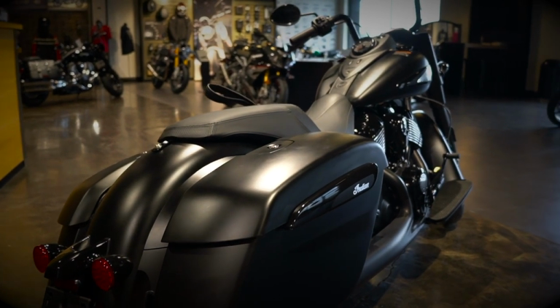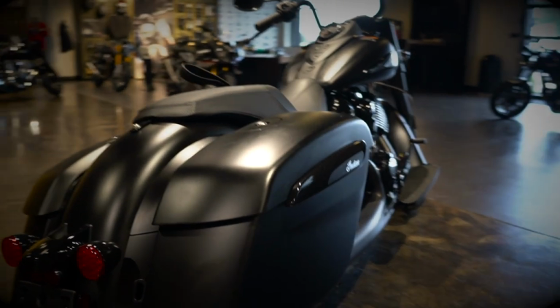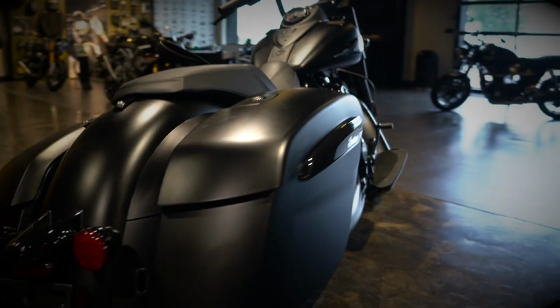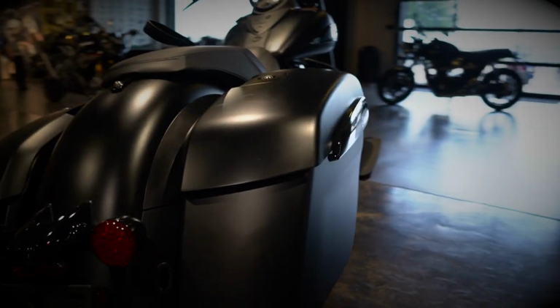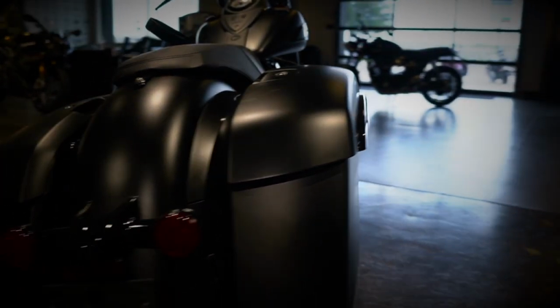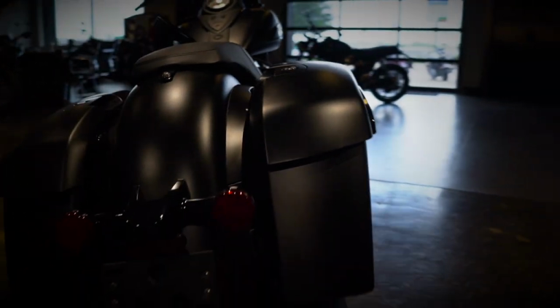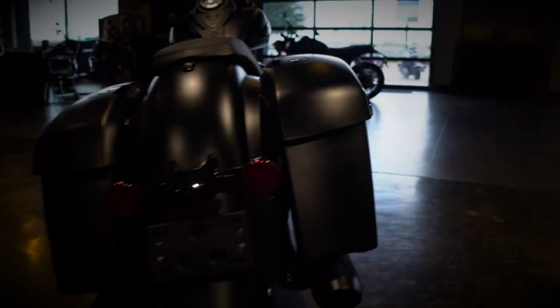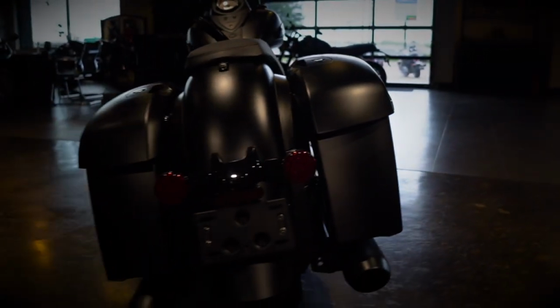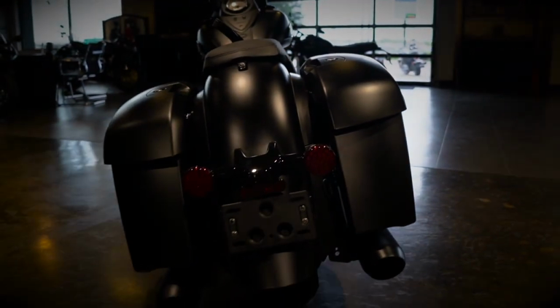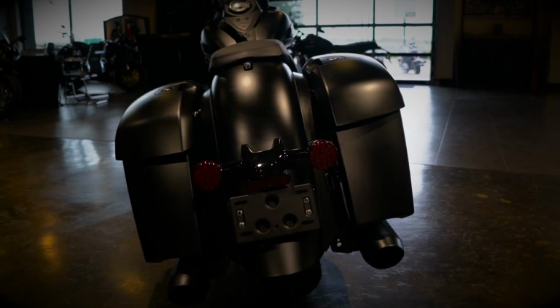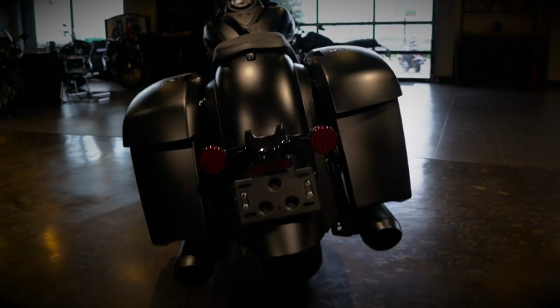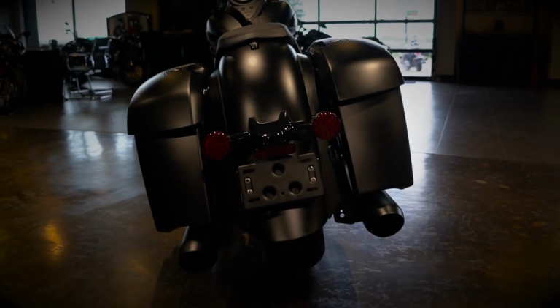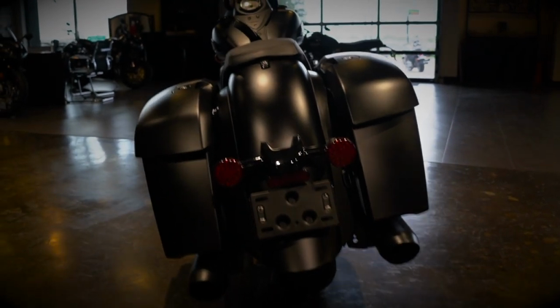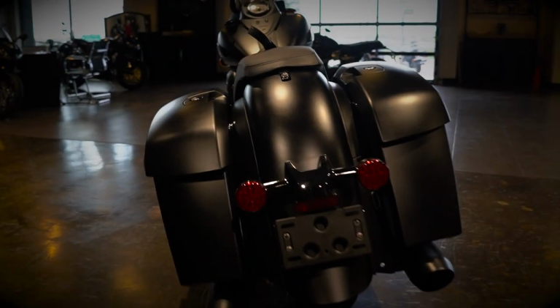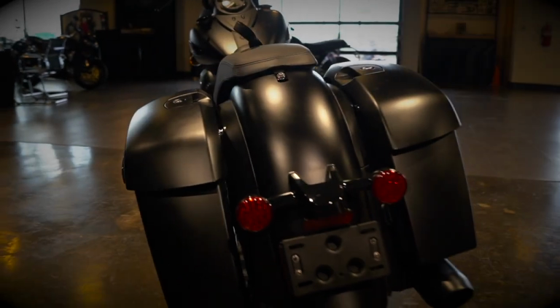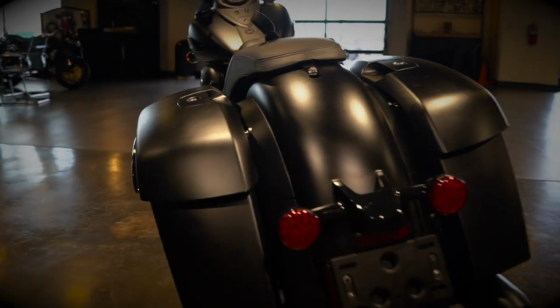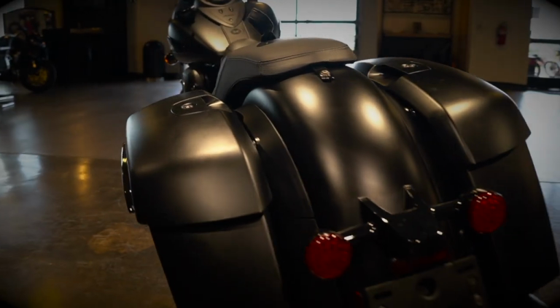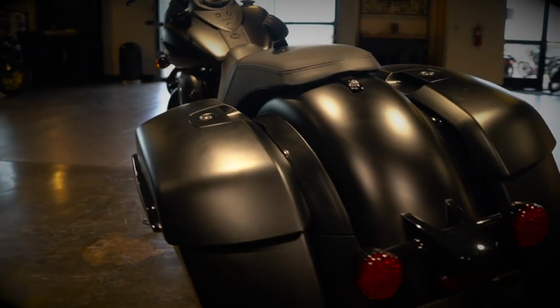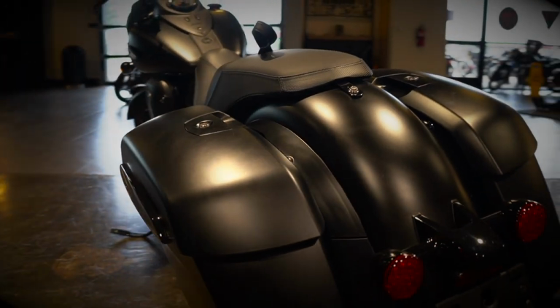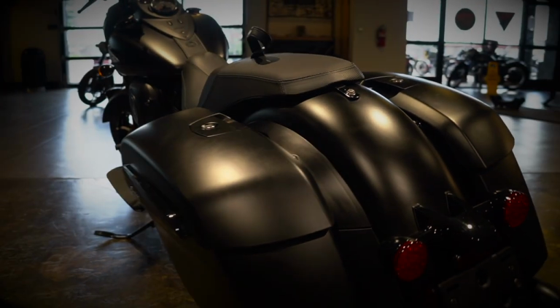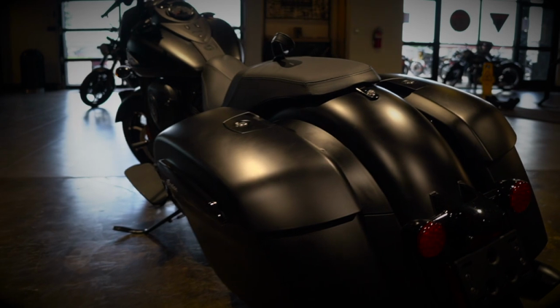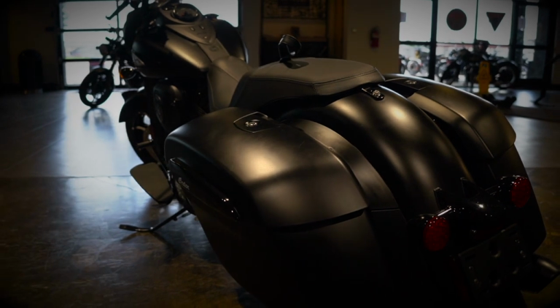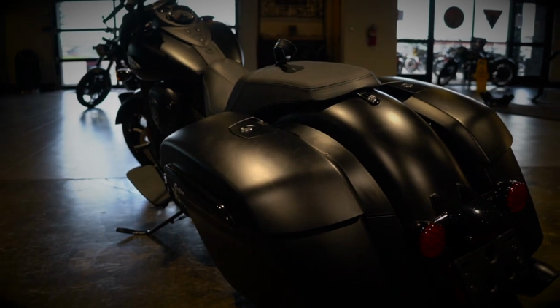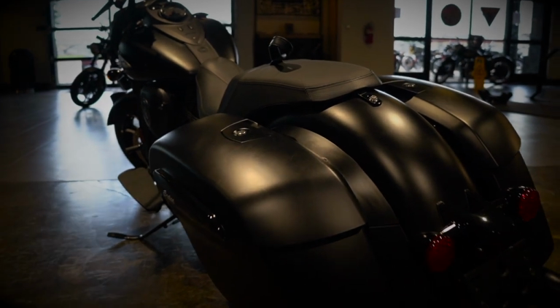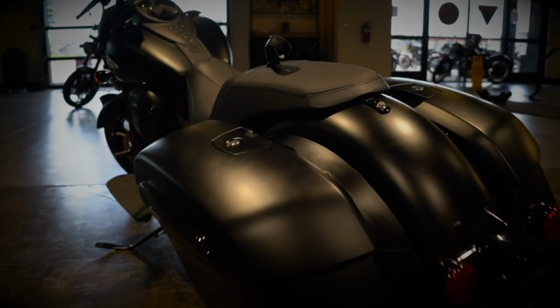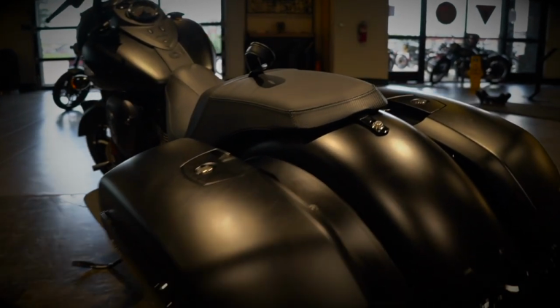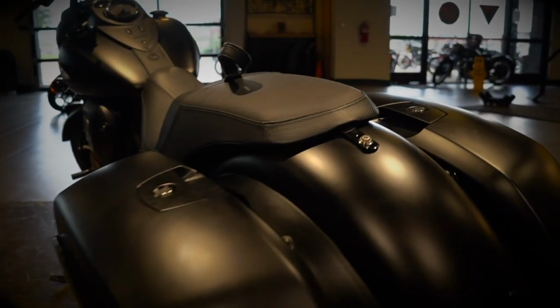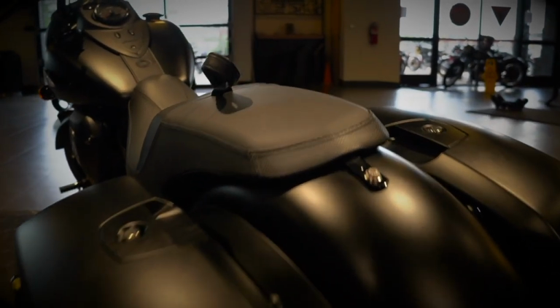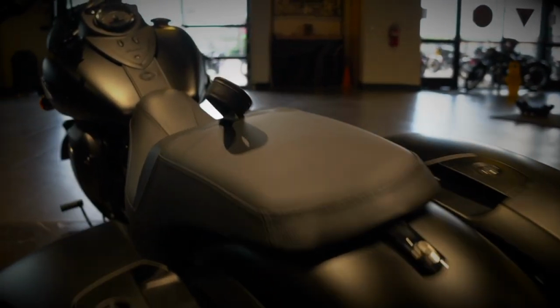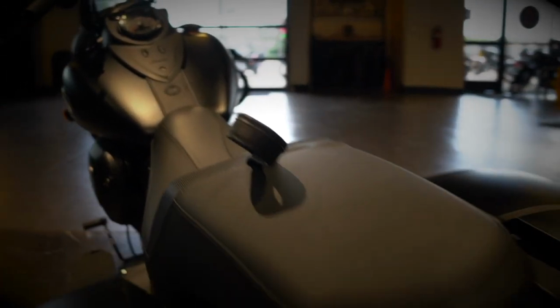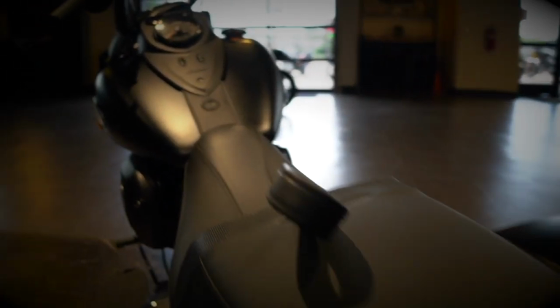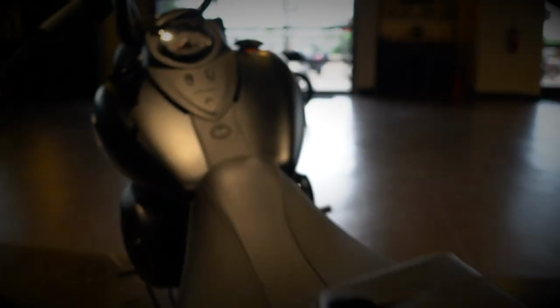Coming to the rear of the bike, there's a lot you can do — adding a trunk or sissy bar for the passenger, changing the seat out, you name it. One thing I love about this bike is that it's got different riding modes.